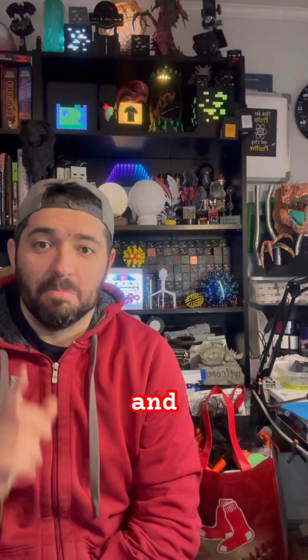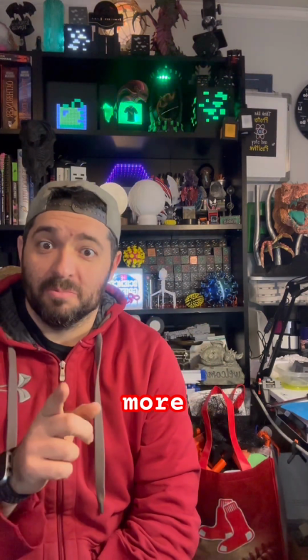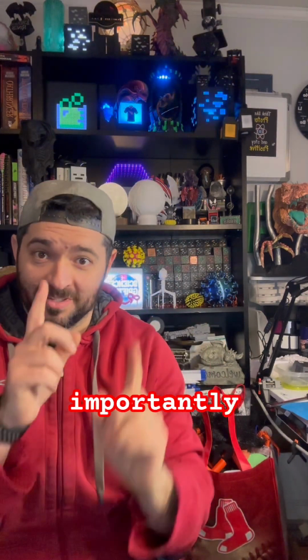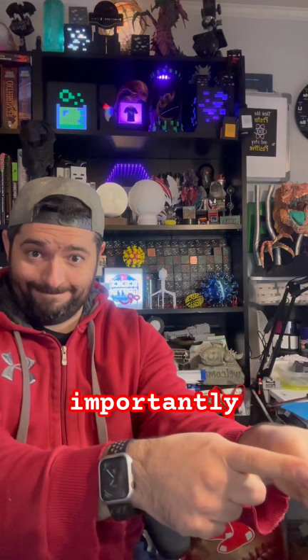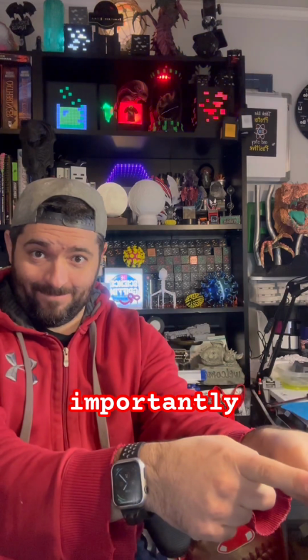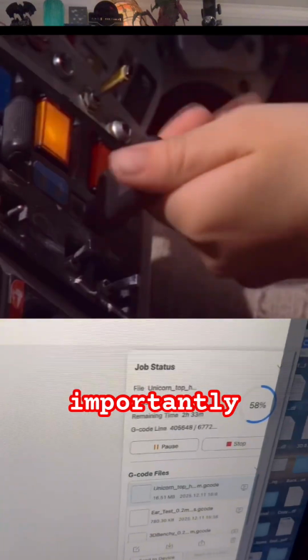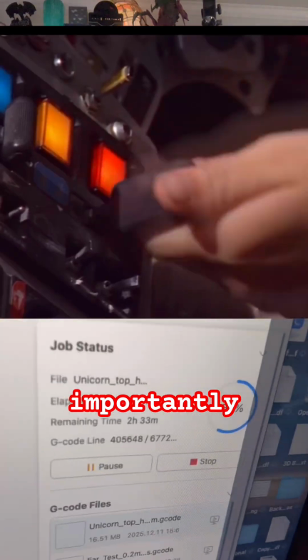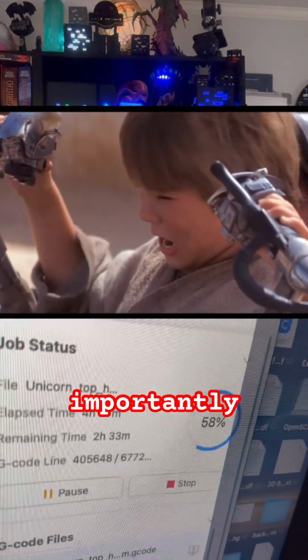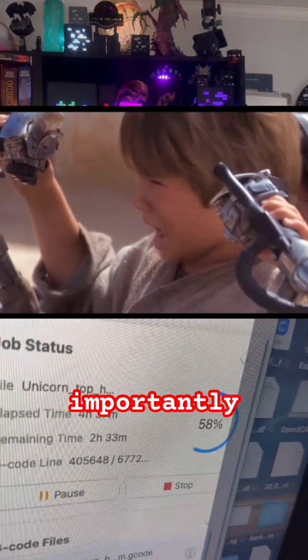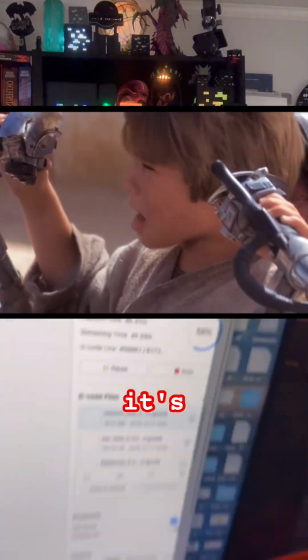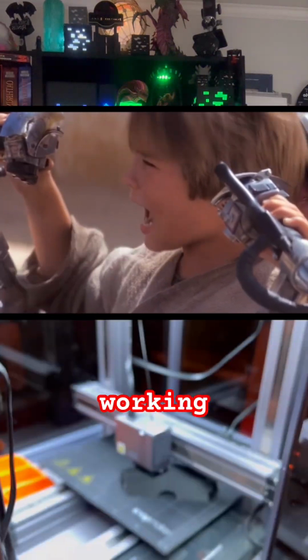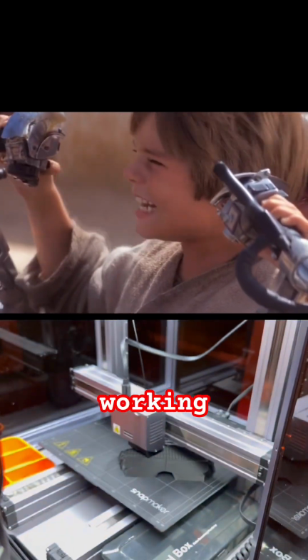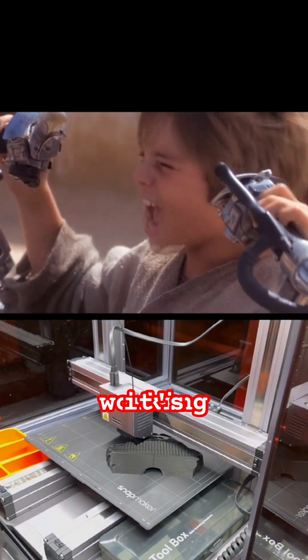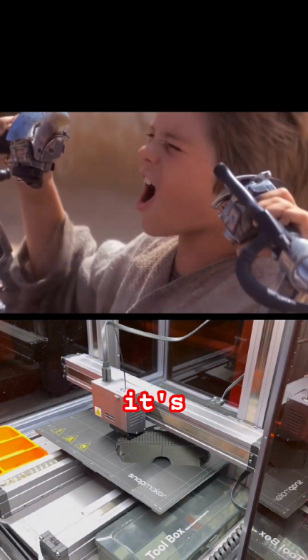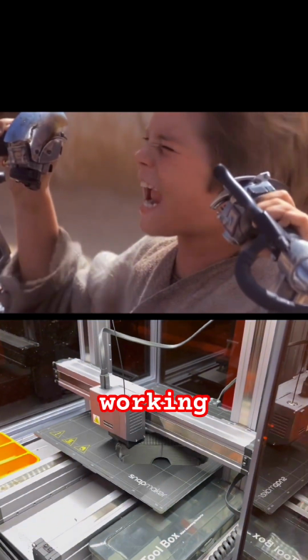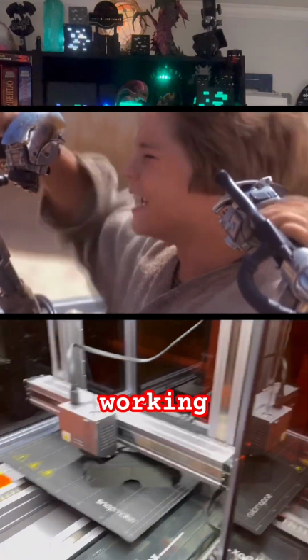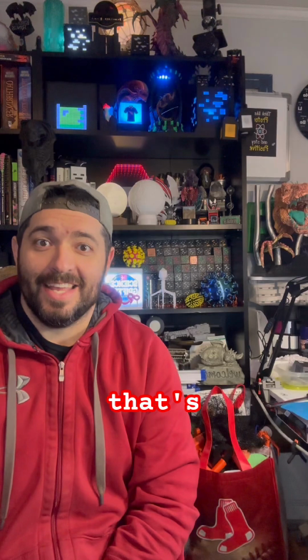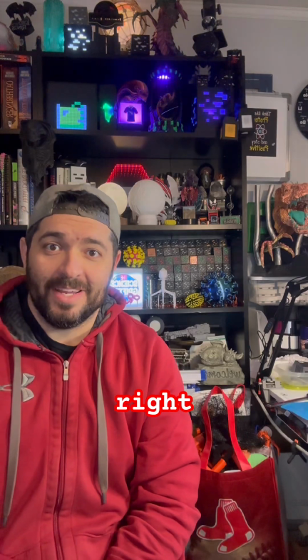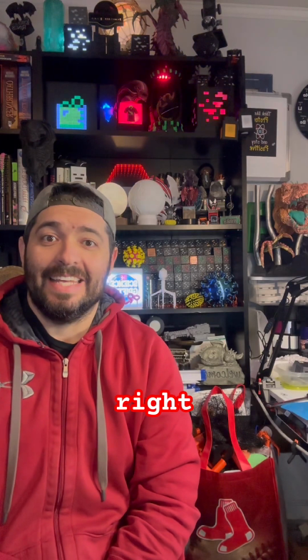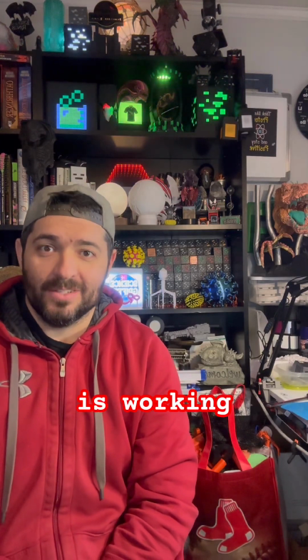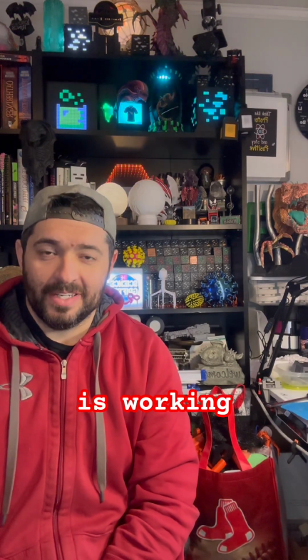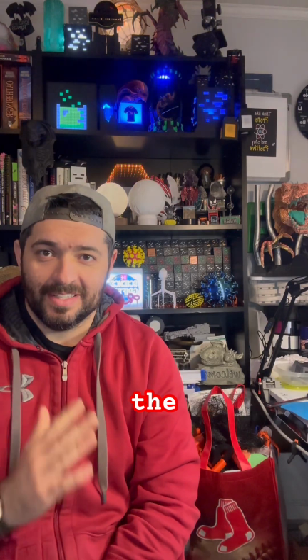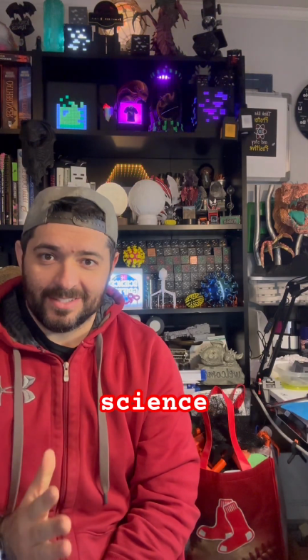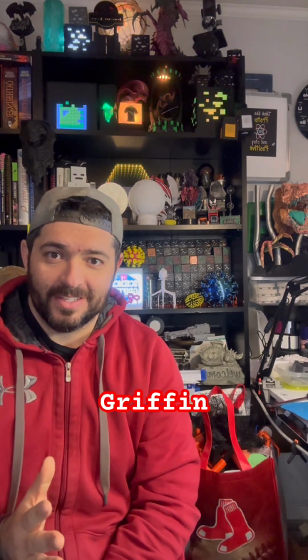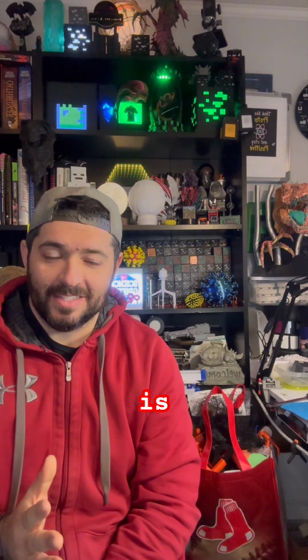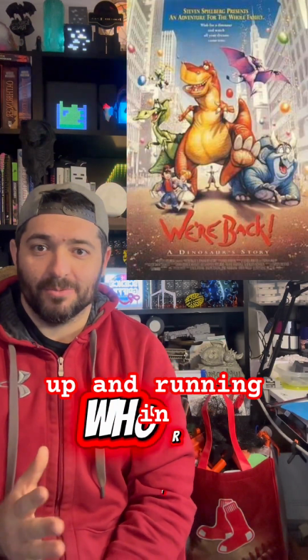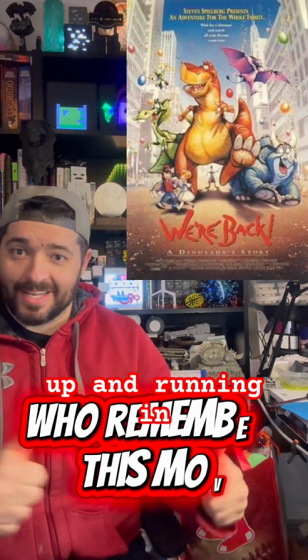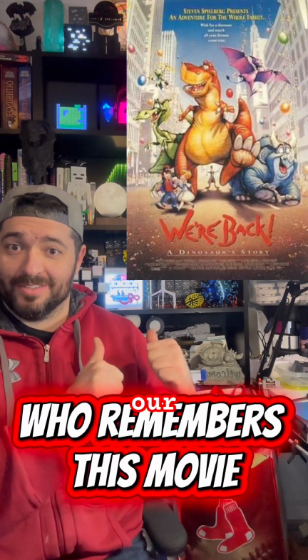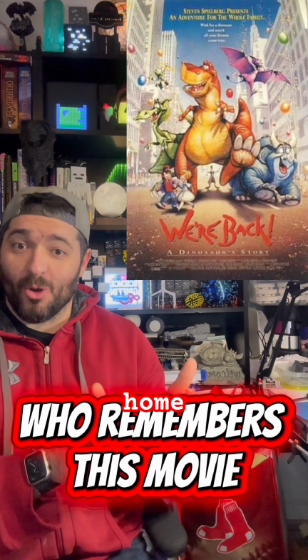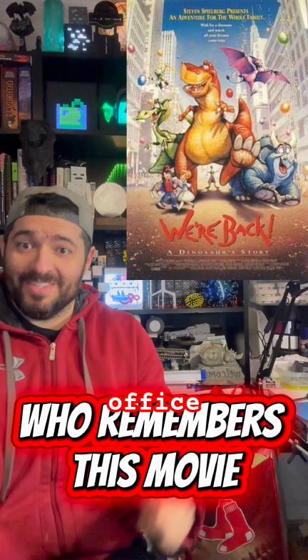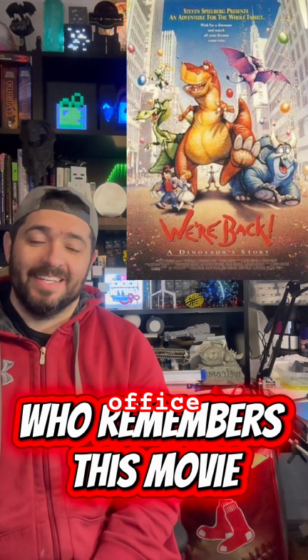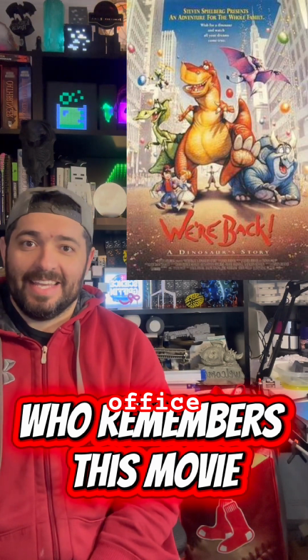More importantly — it's working! The Science Griffin is up and running in our home office.